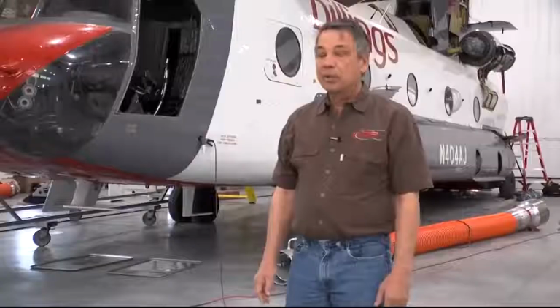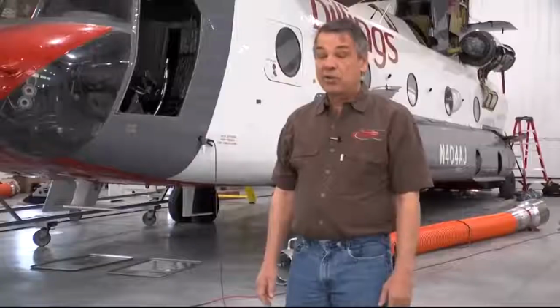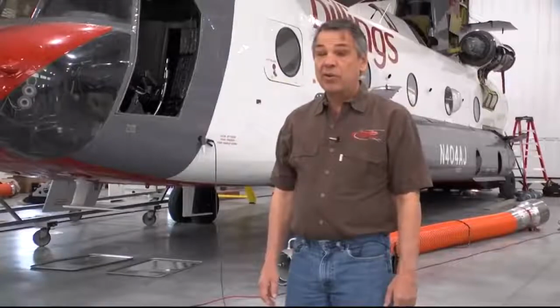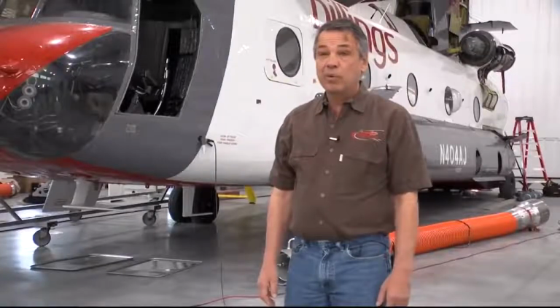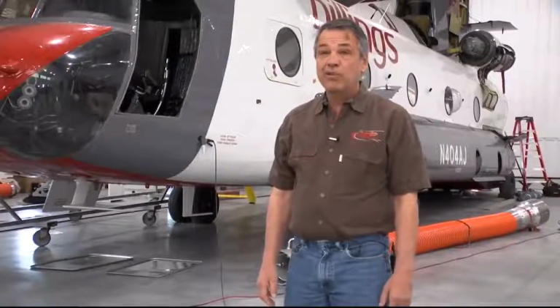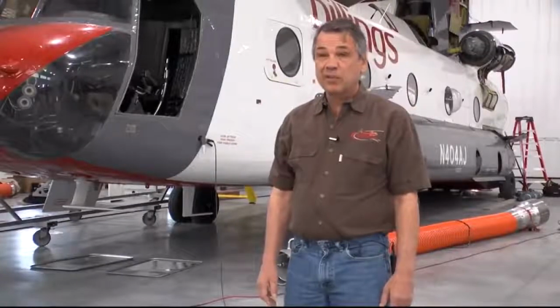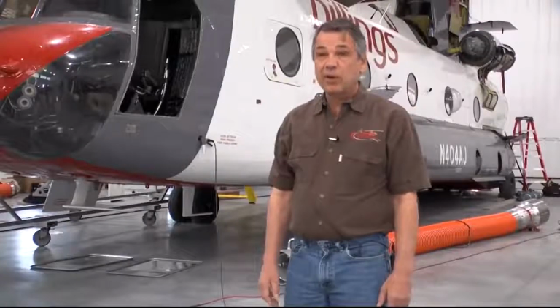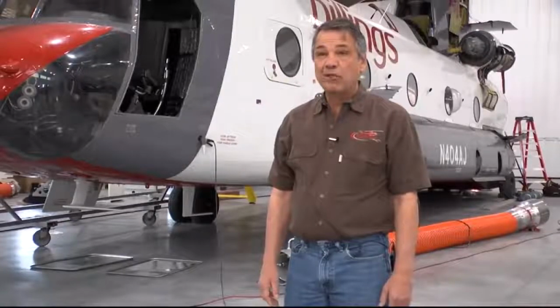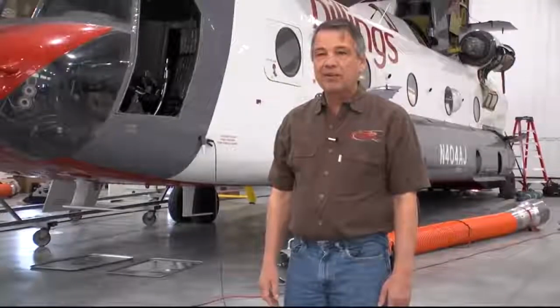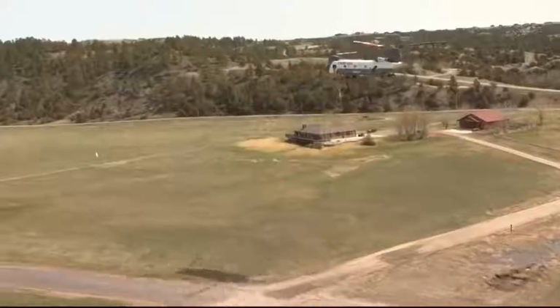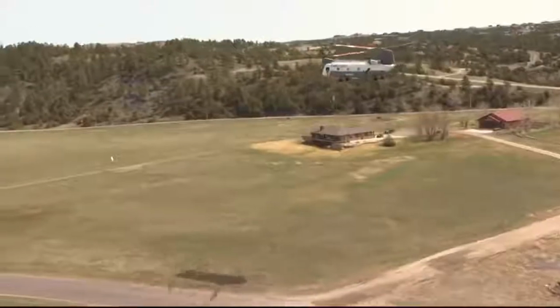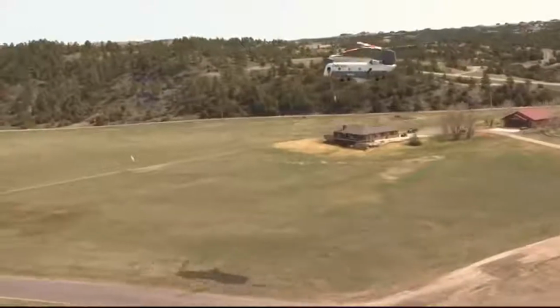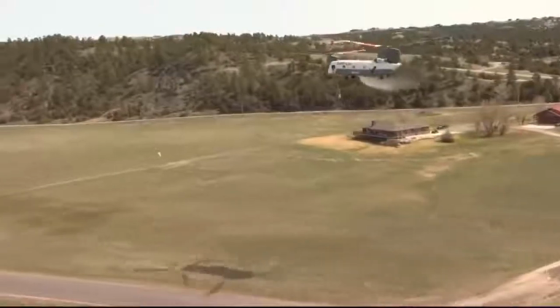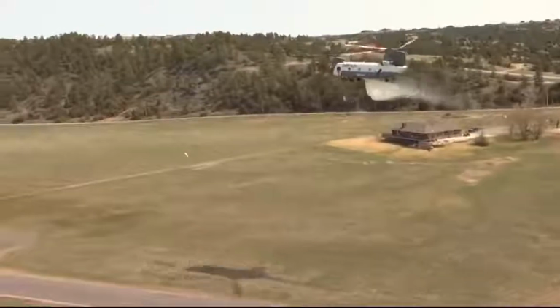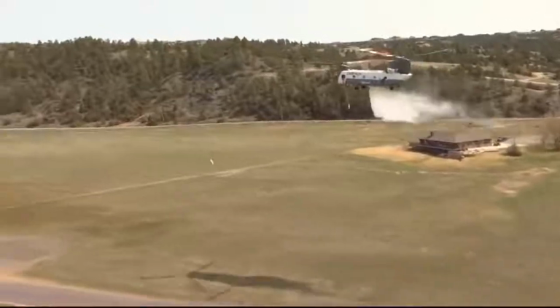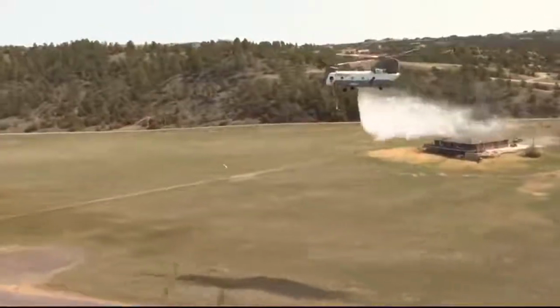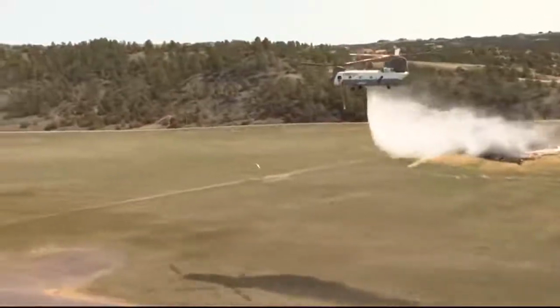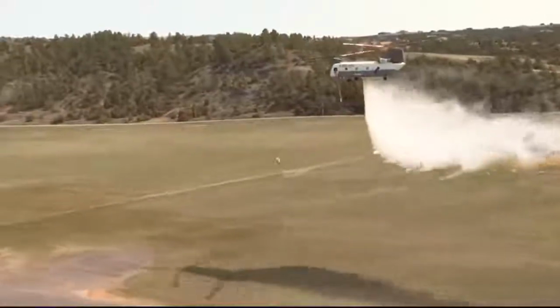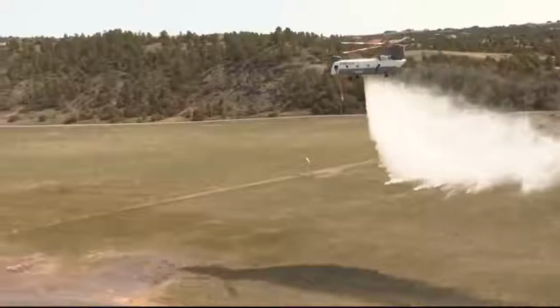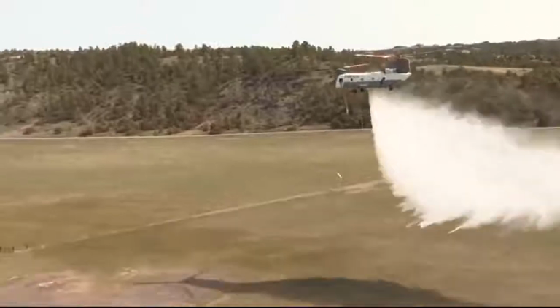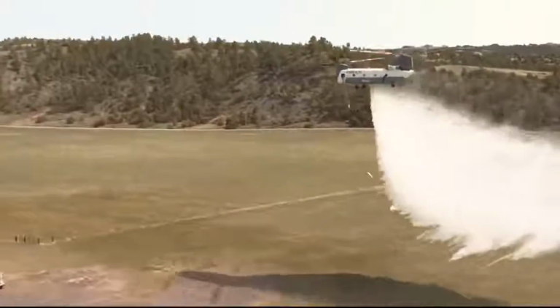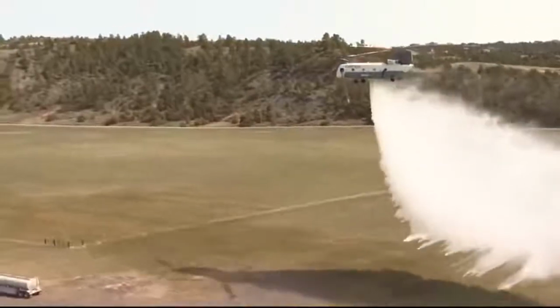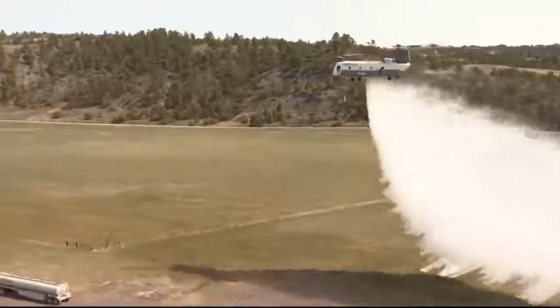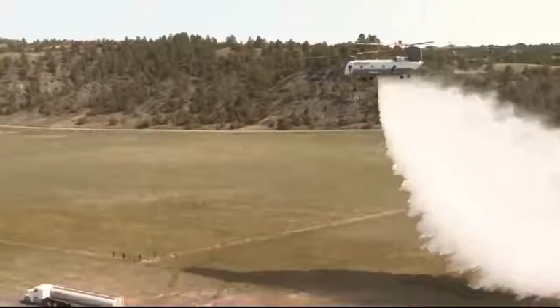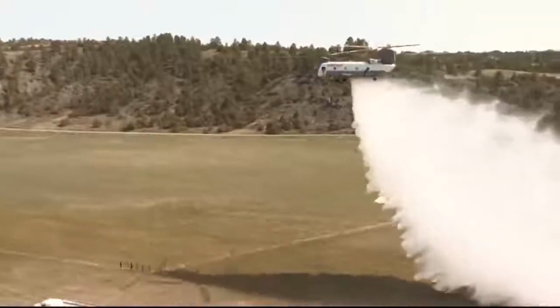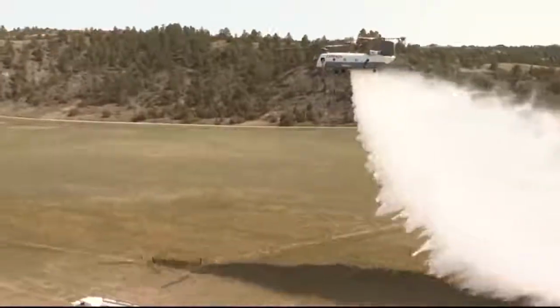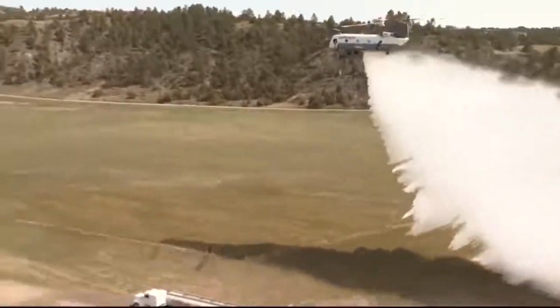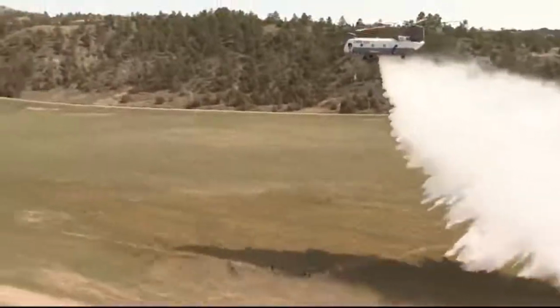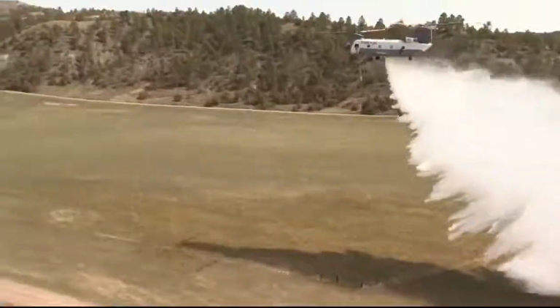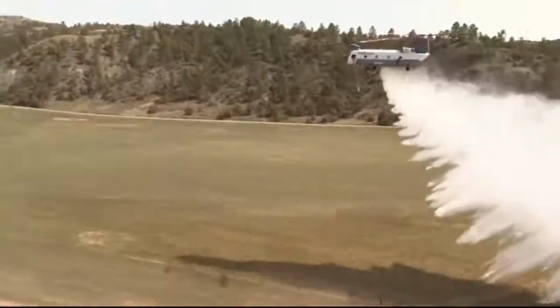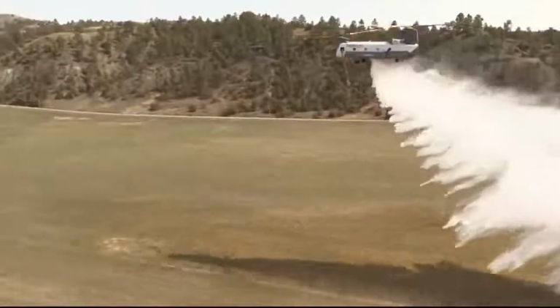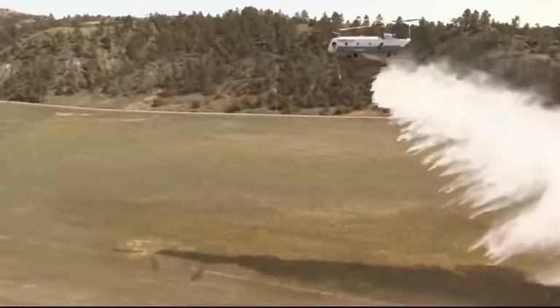With the Chinook, we're generally the first call to the fire. They get the best piece of equipment out there early and fast, and this is clearly it. In Billings, Paul Humphrey, MTN News.